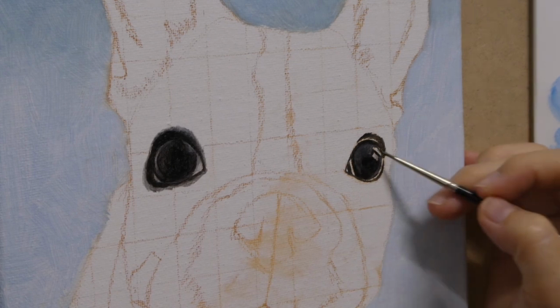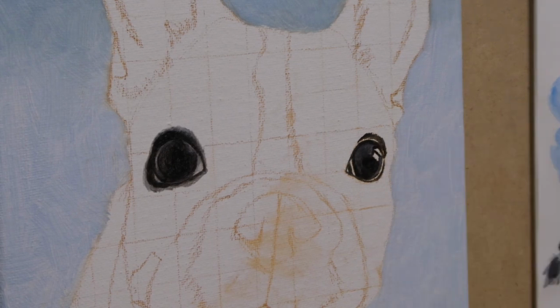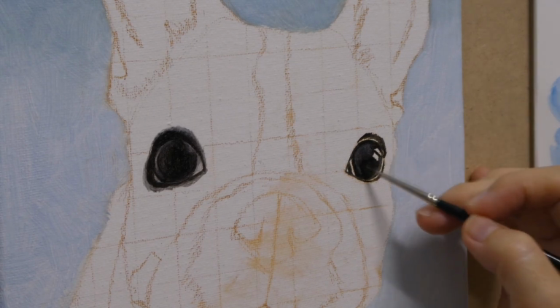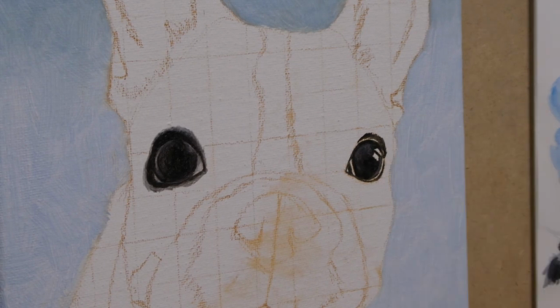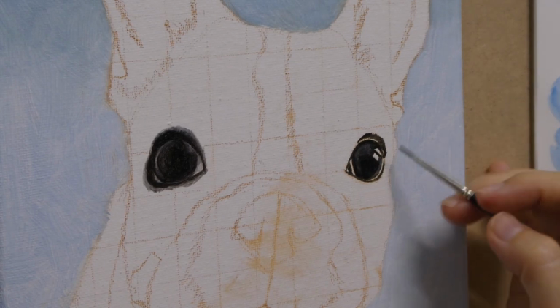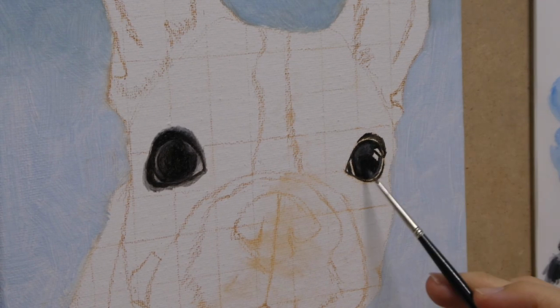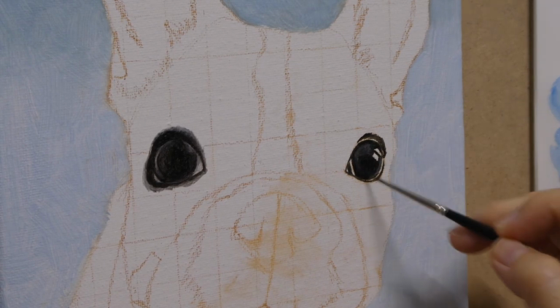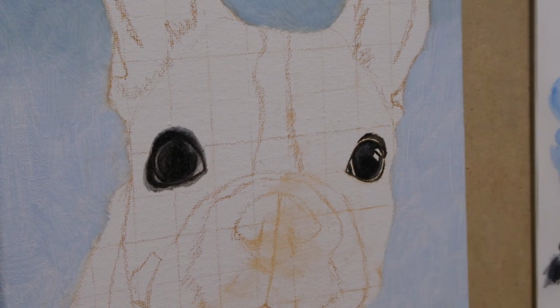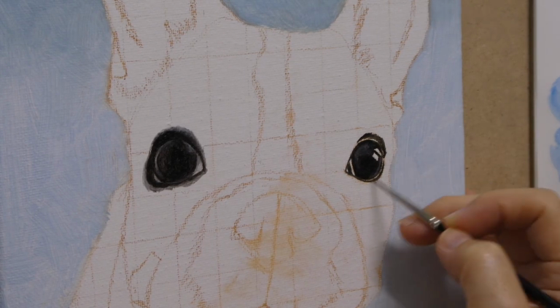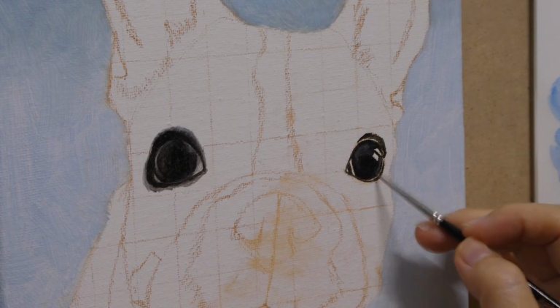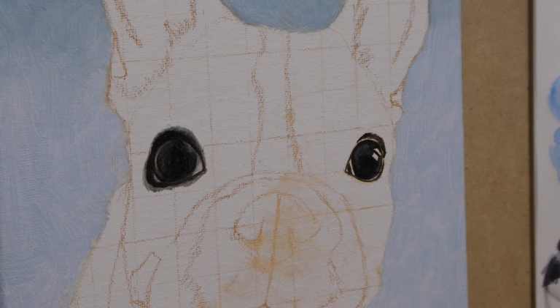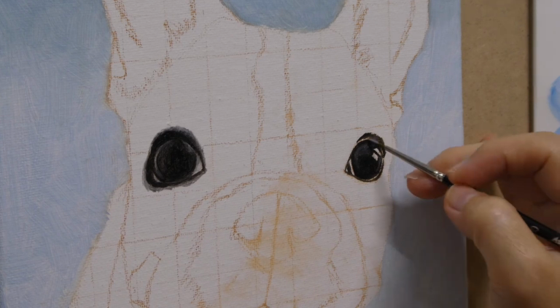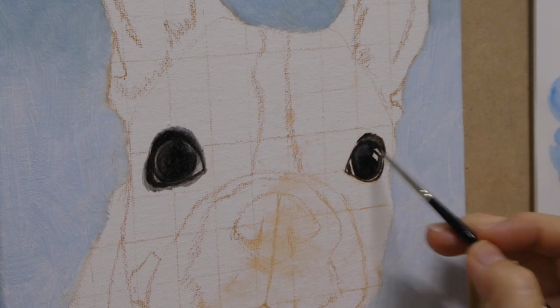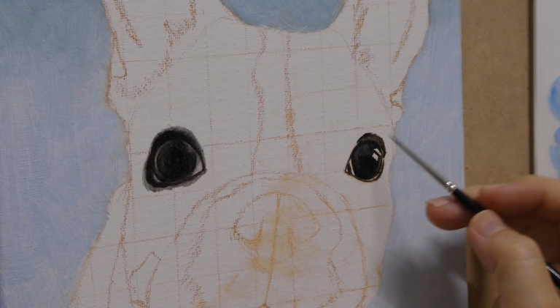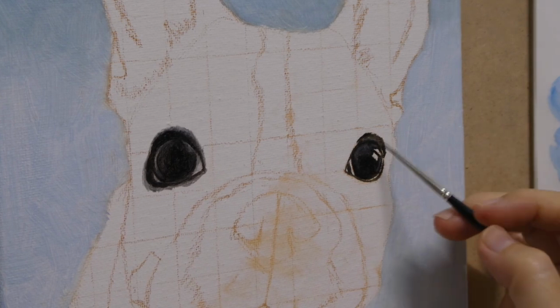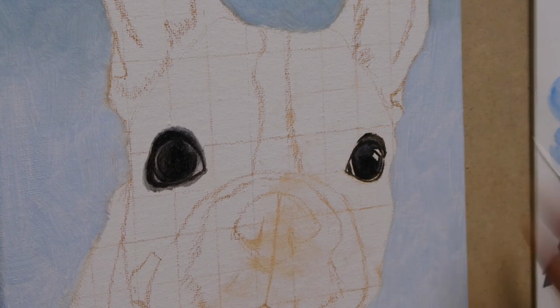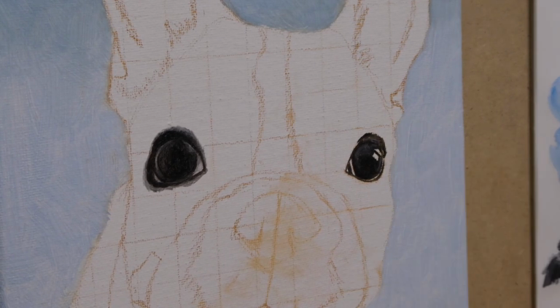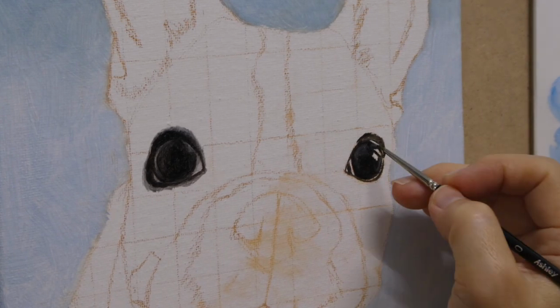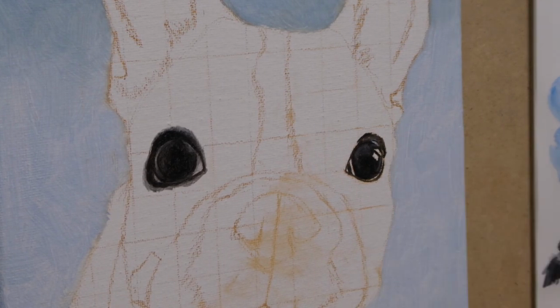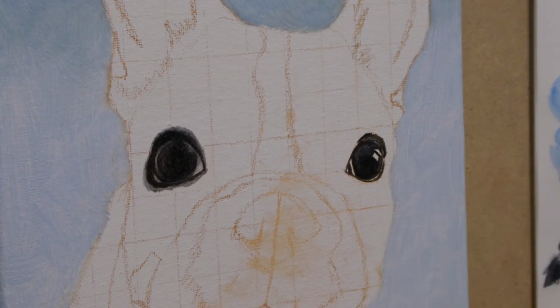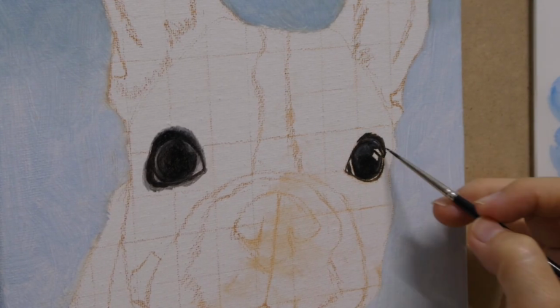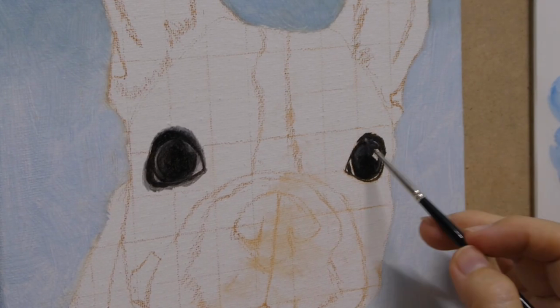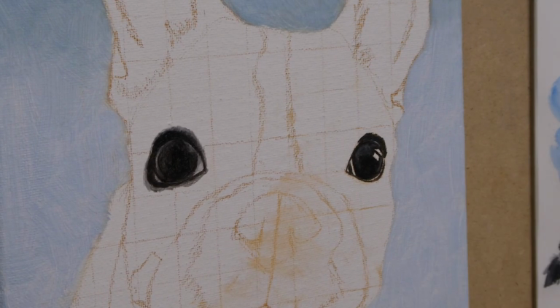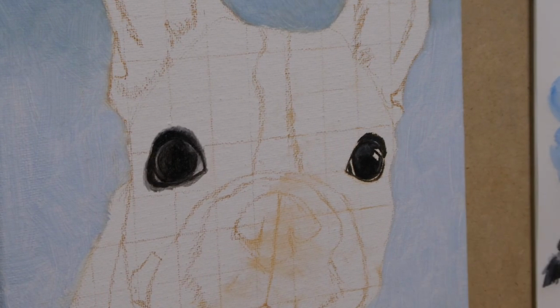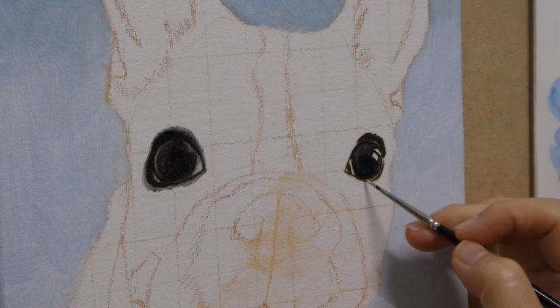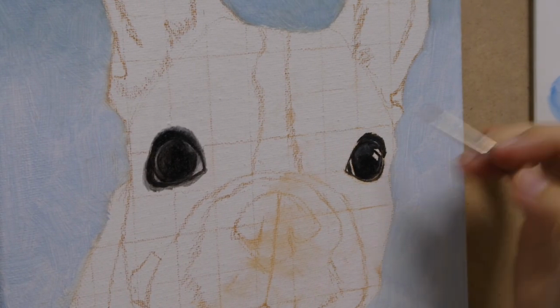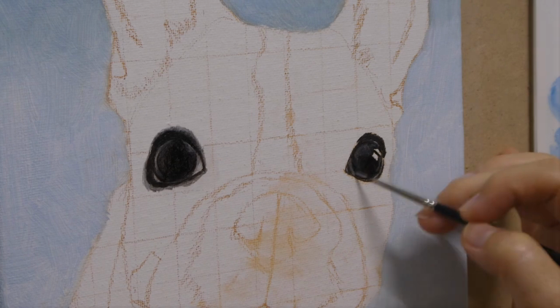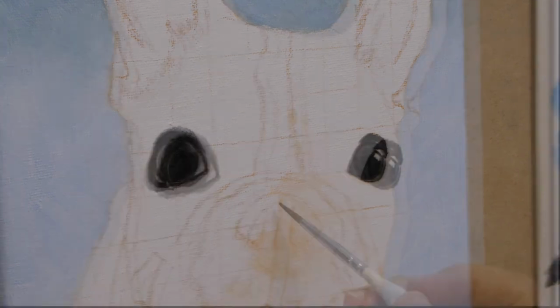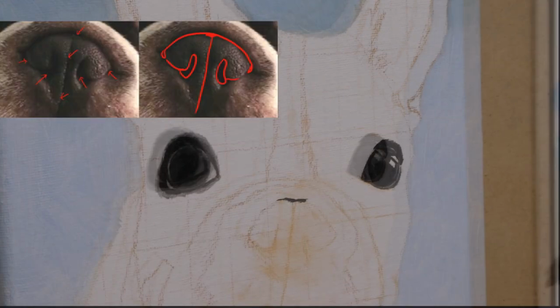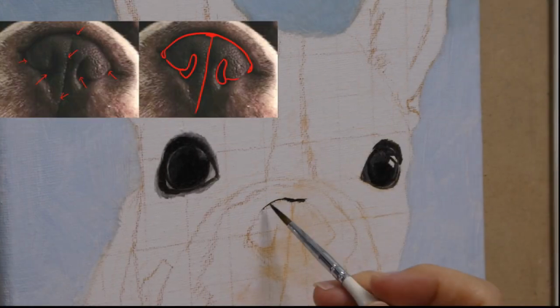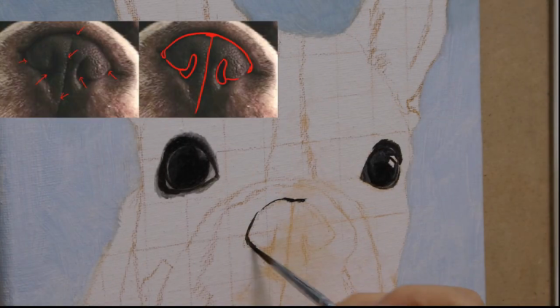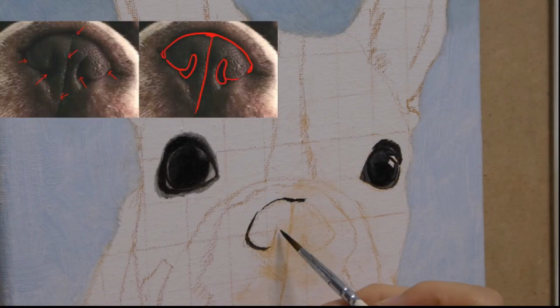Same for the other eye. I start from the rim that has the darkest value. And again, pay attention to the slight change in value in the color of the iris.